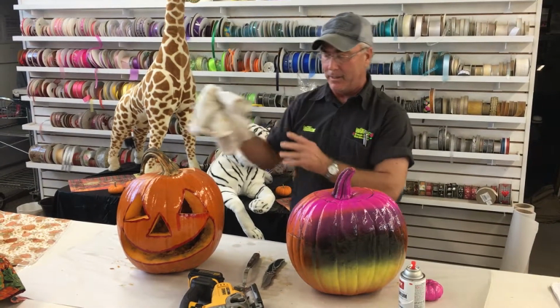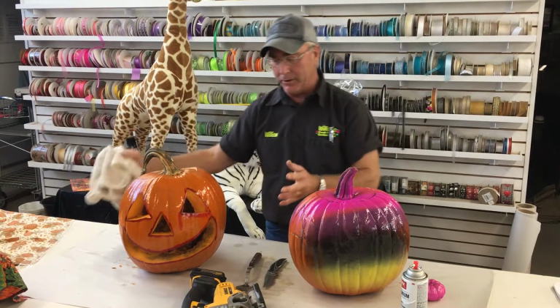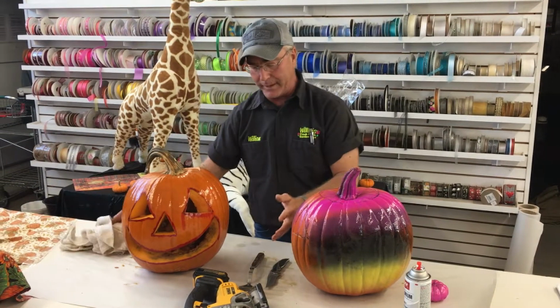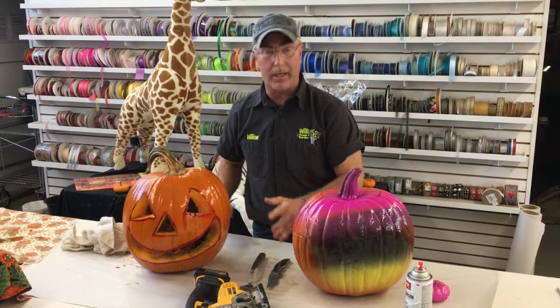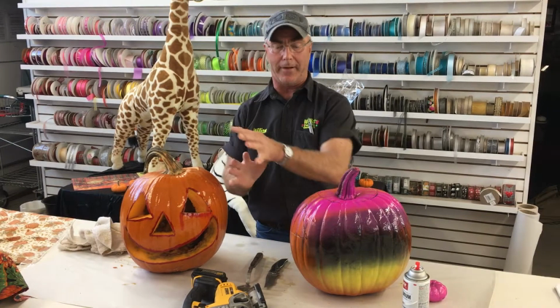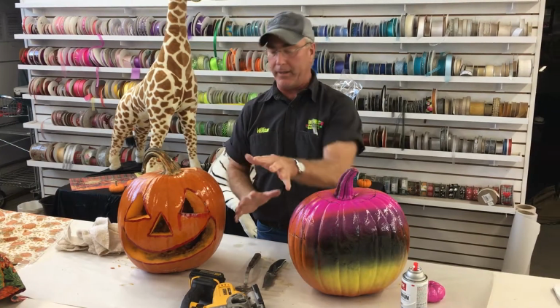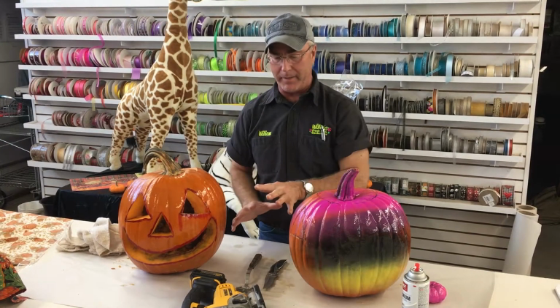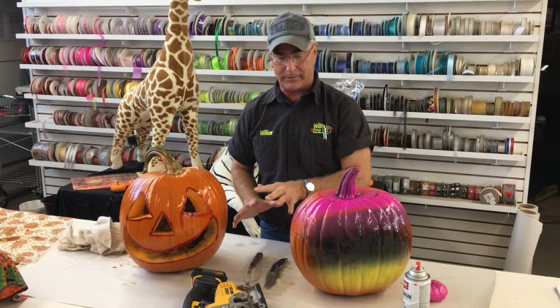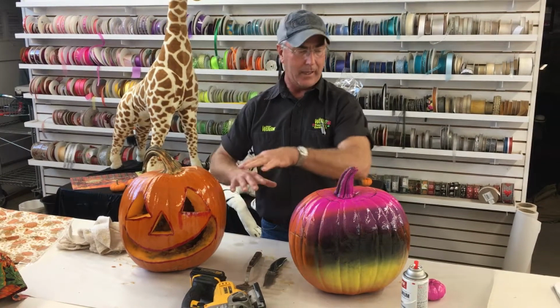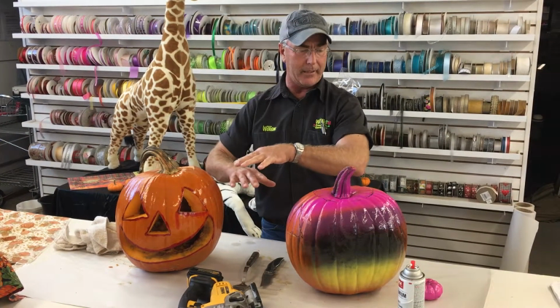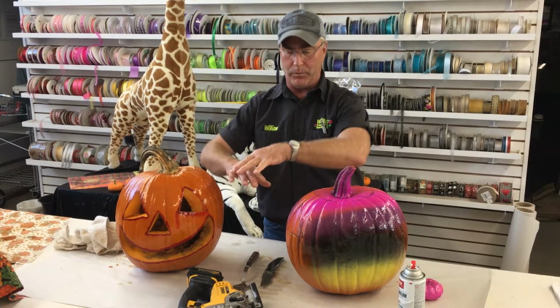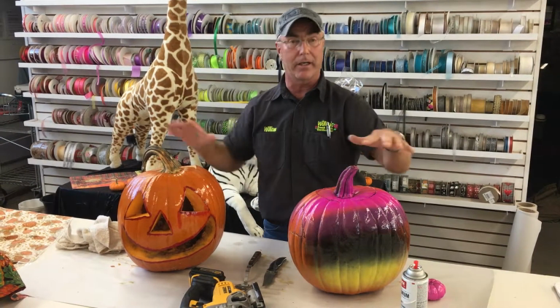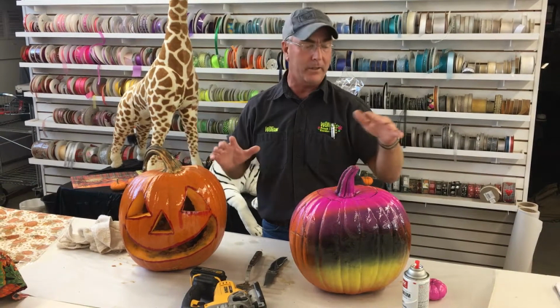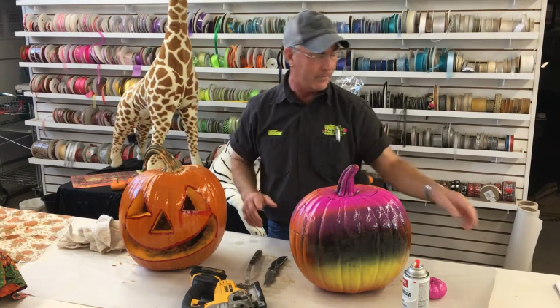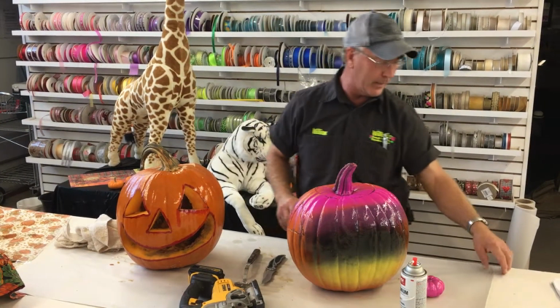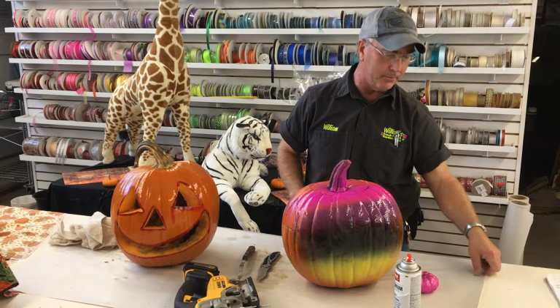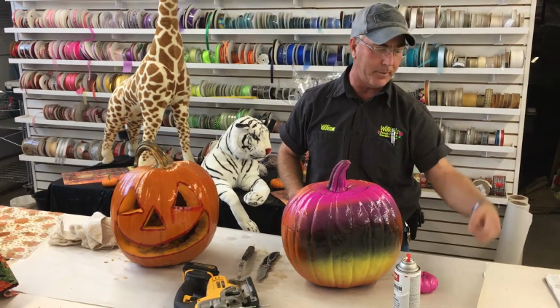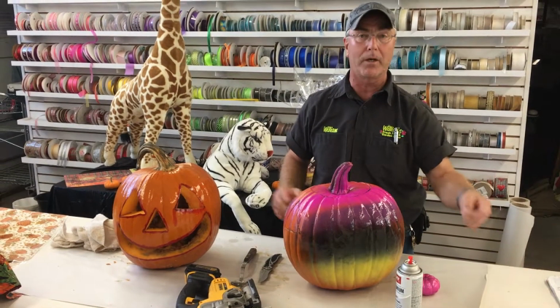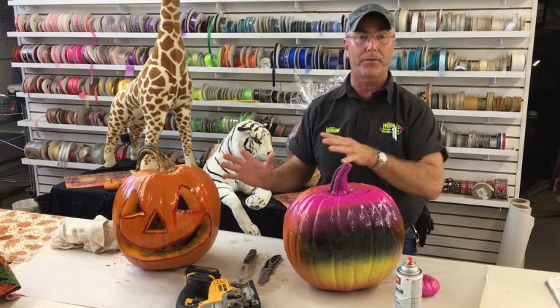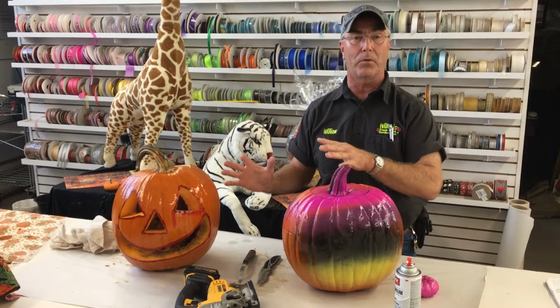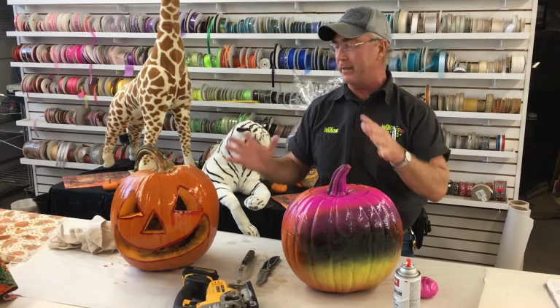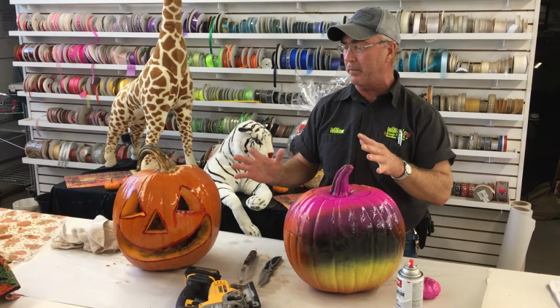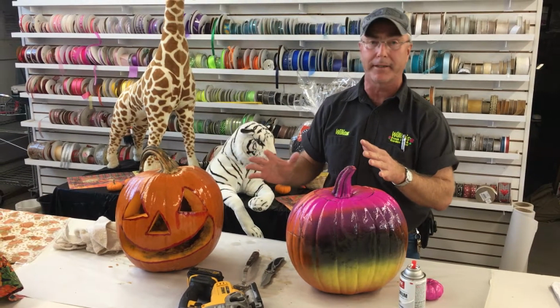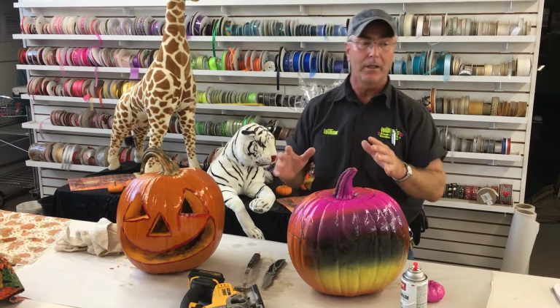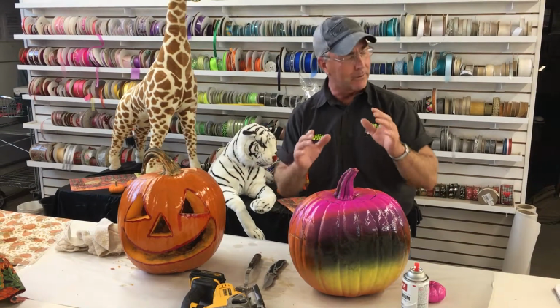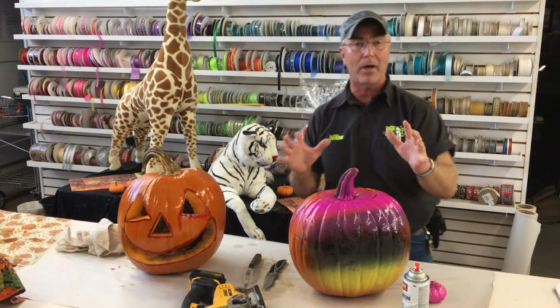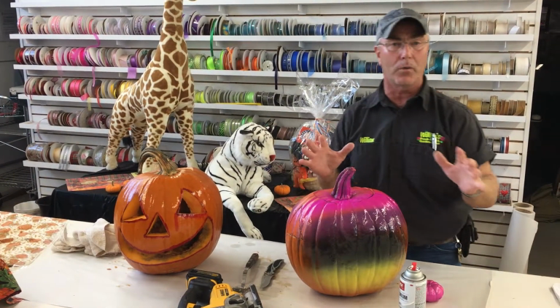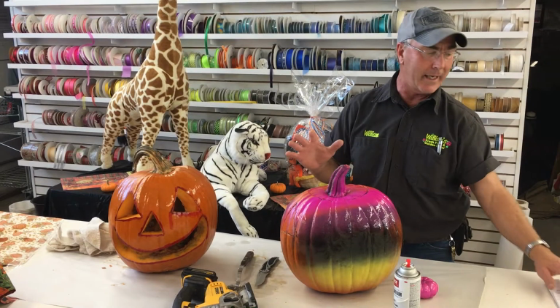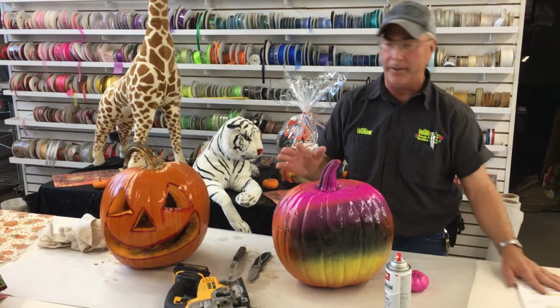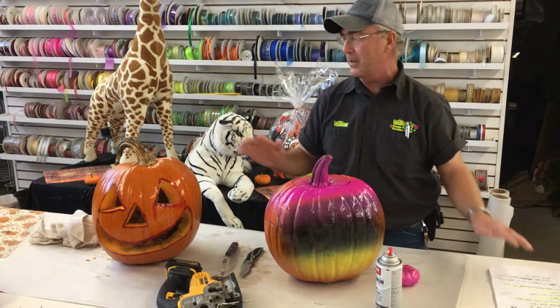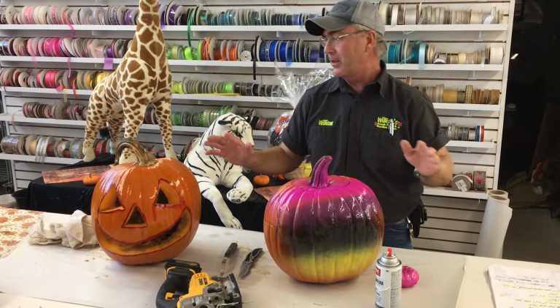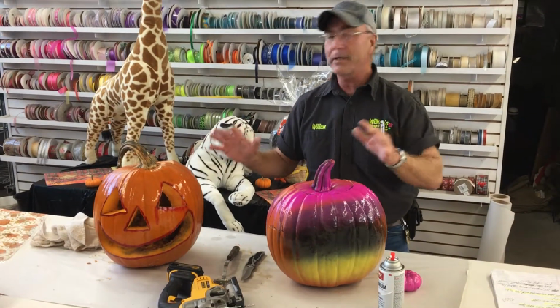When we get done, we have very little mess and very little cleanup. We can pull the paper up, throw it away, and enjoy our pumpkin.